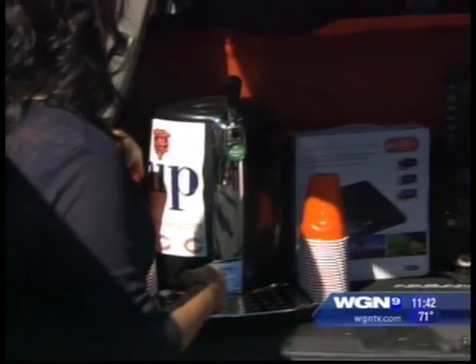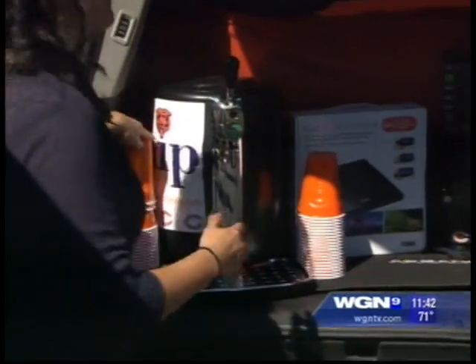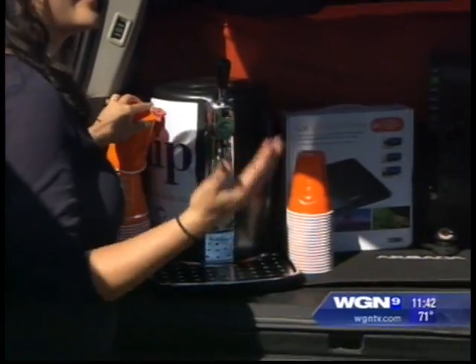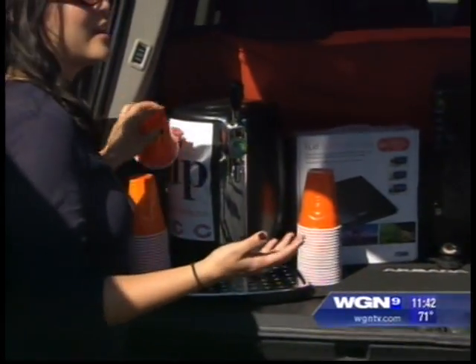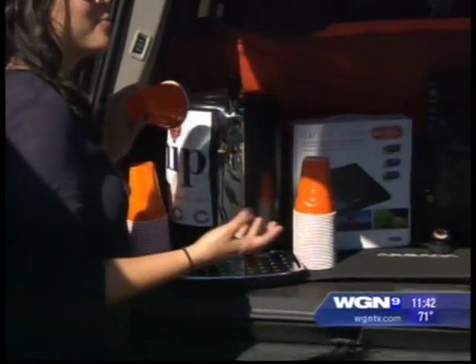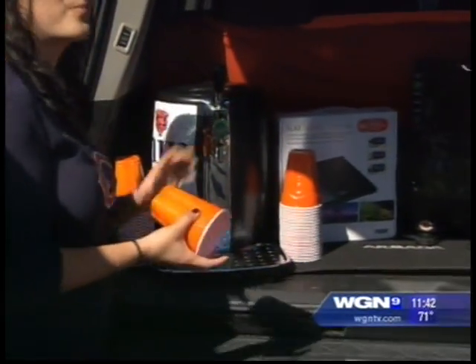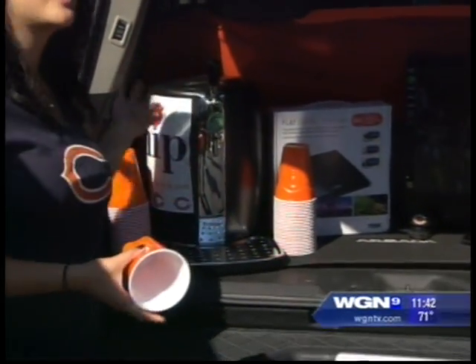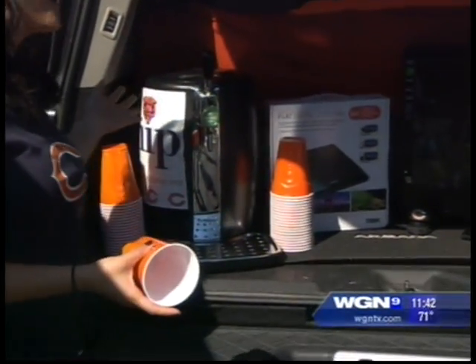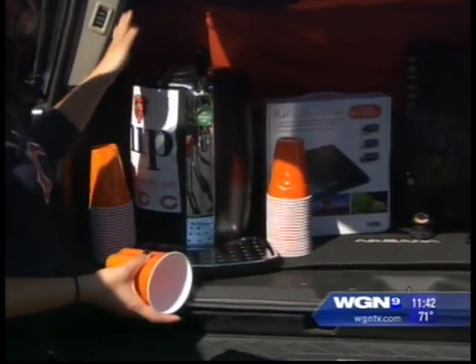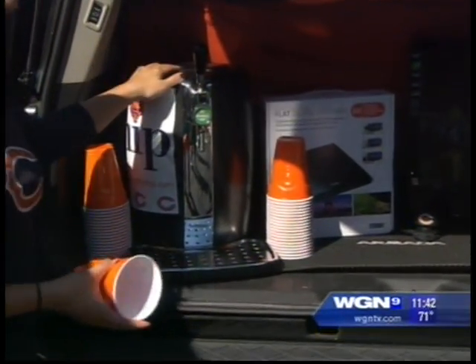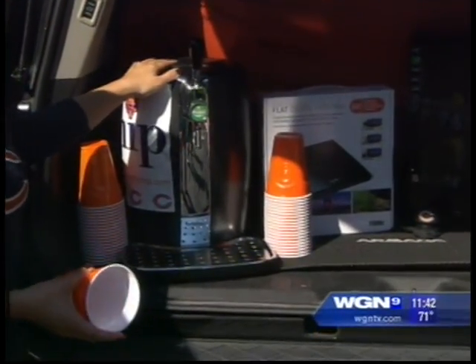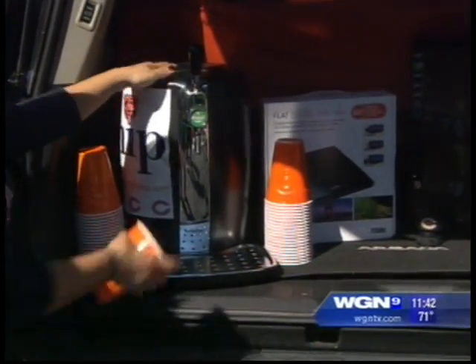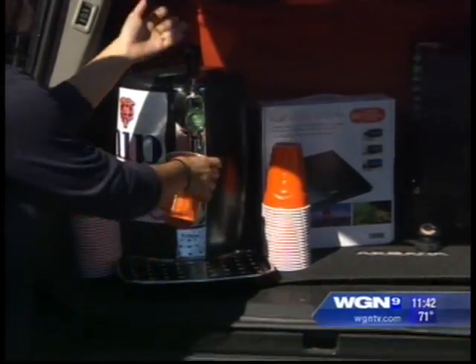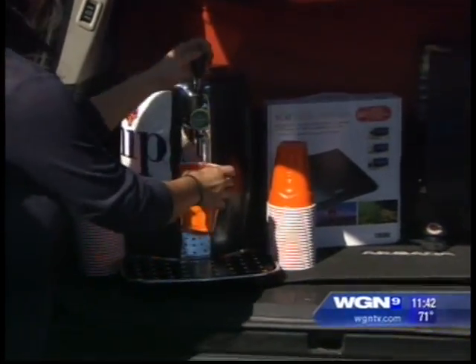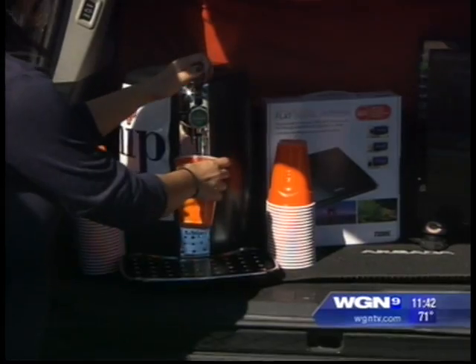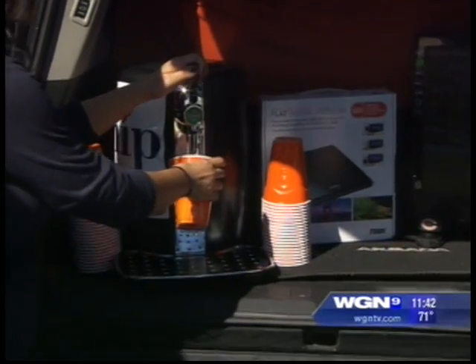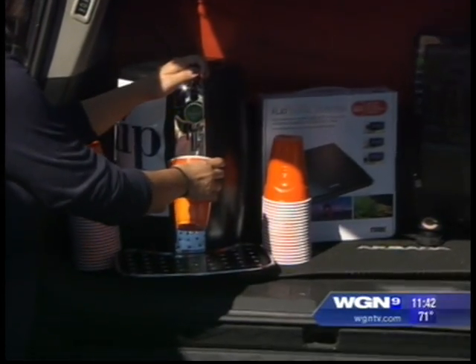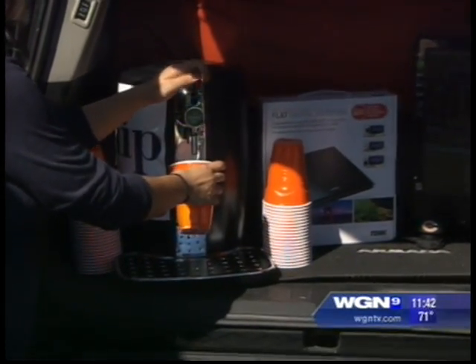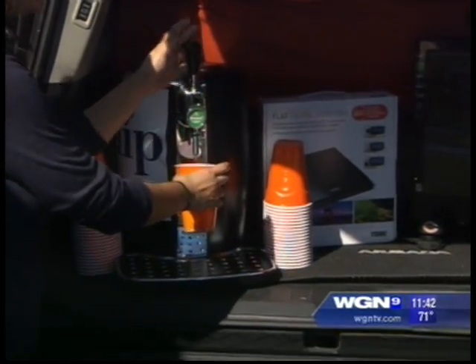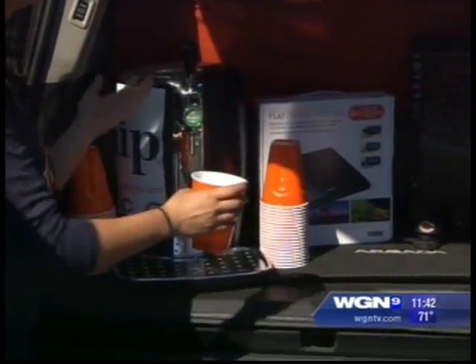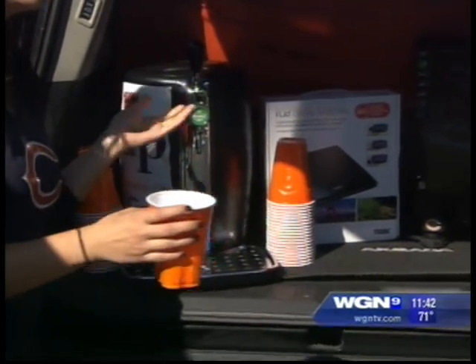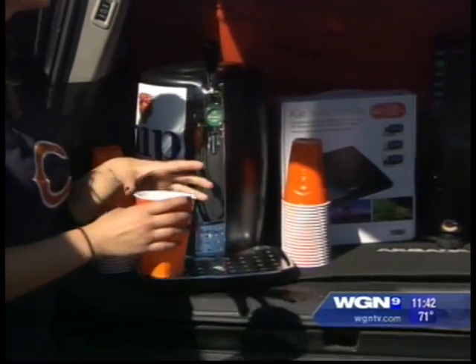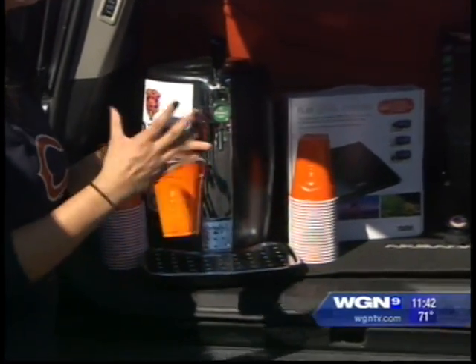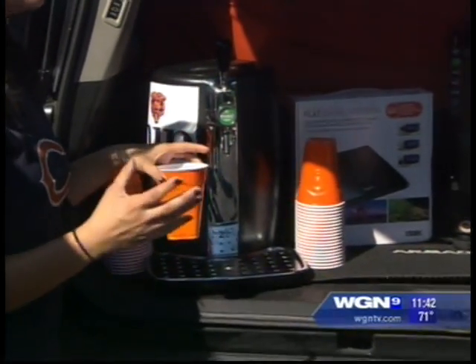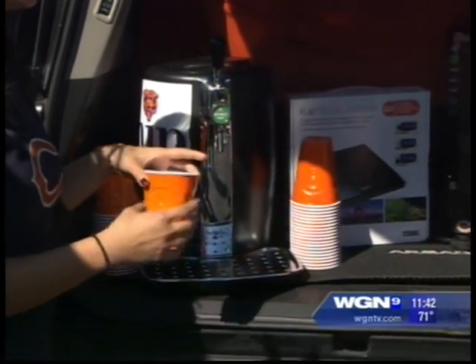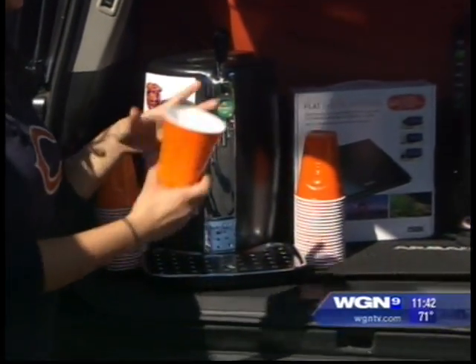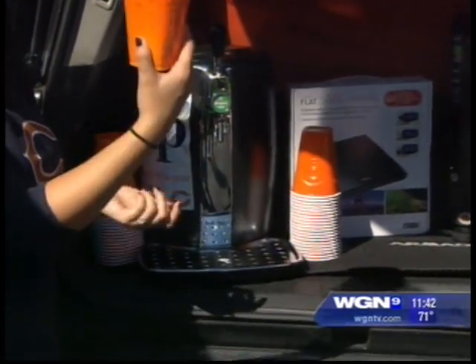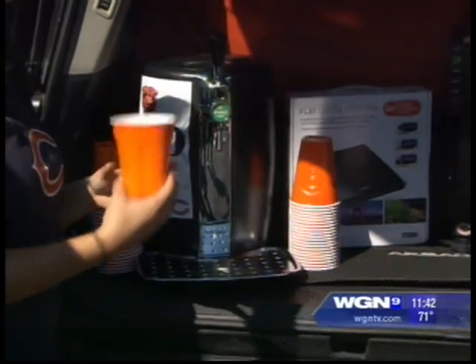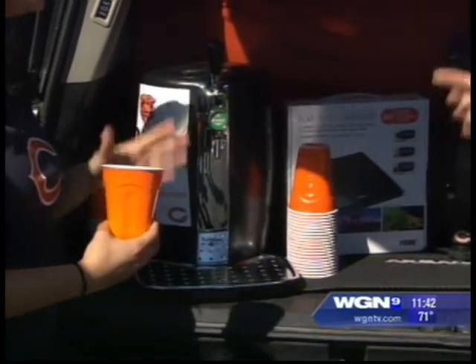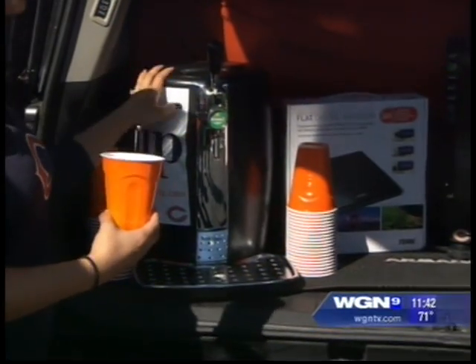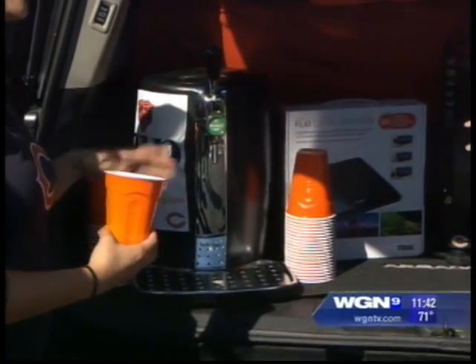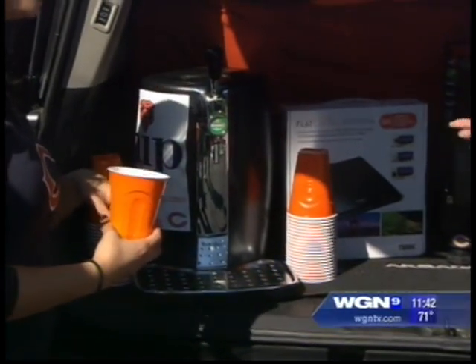Instead of carrying cases and cases of beer, bring just a couple of kegs. This is the Krups beer tender — you just put it in and it's set to pour, so you eliminate all those empty beer bottles. And it keeps things cold without a ton of ice — the unit keeps it cold.